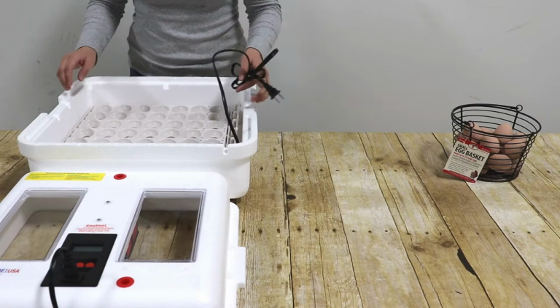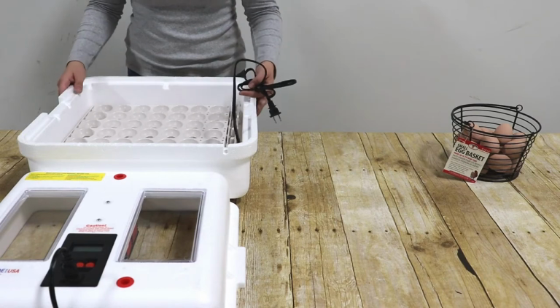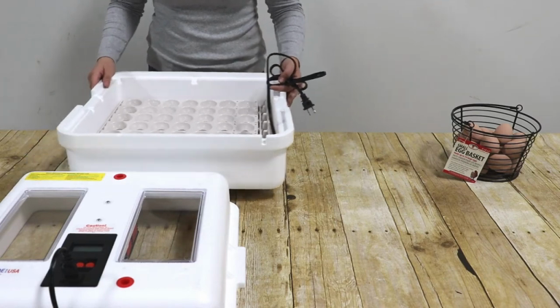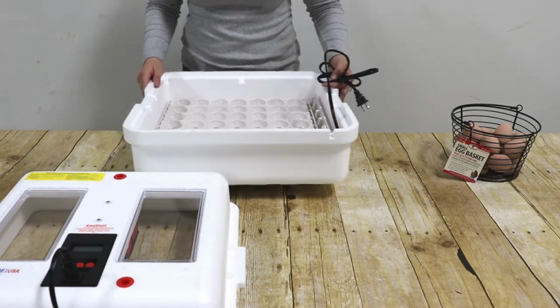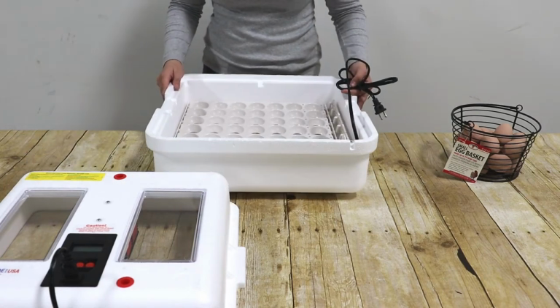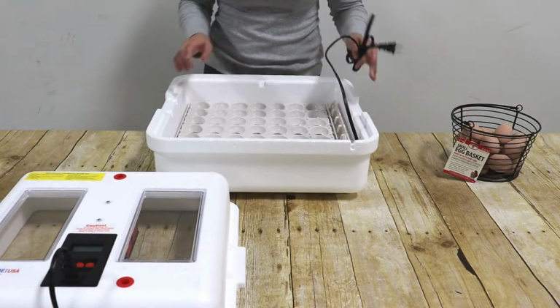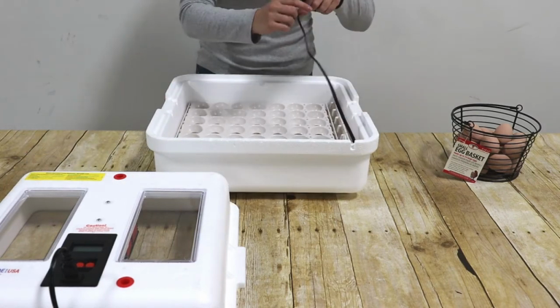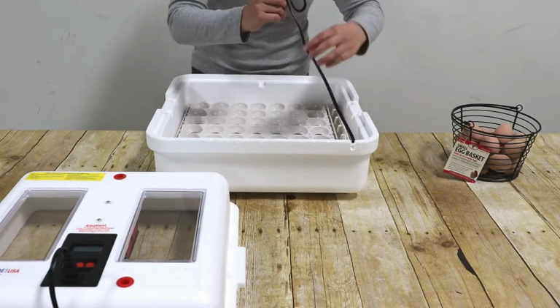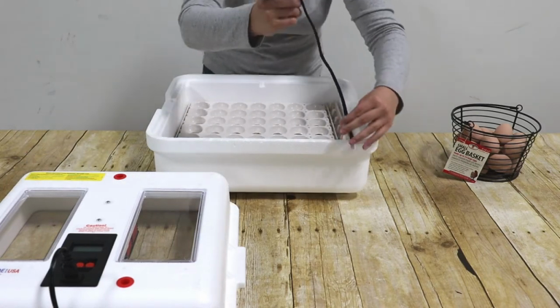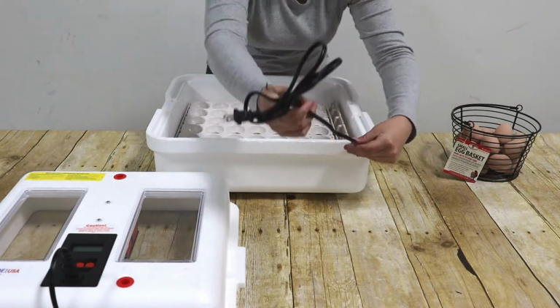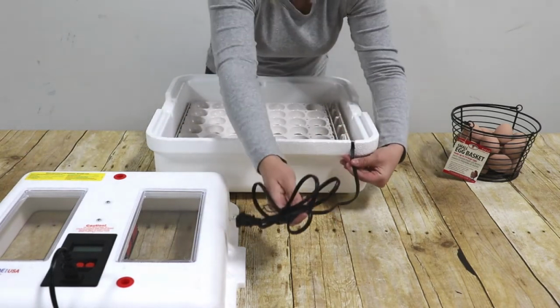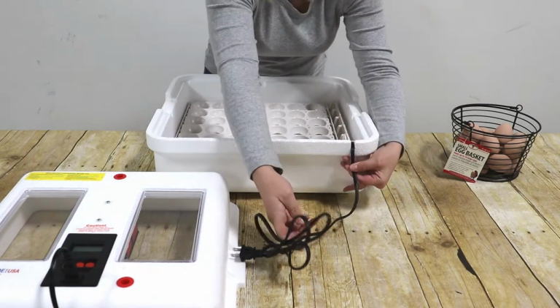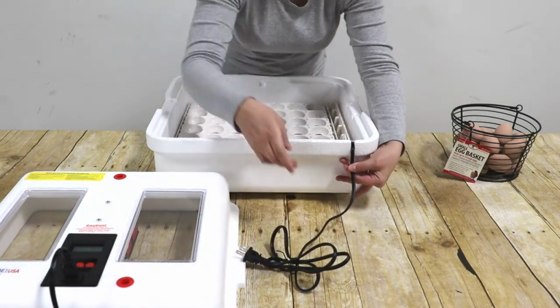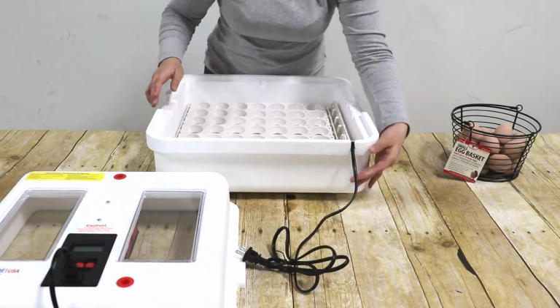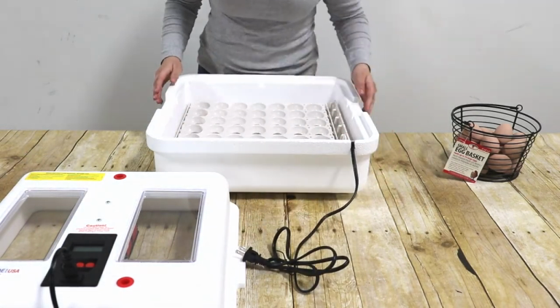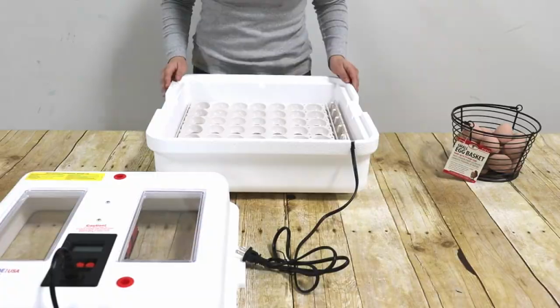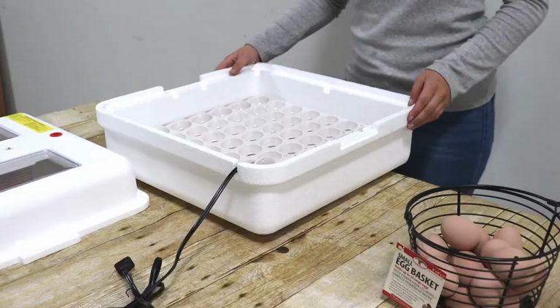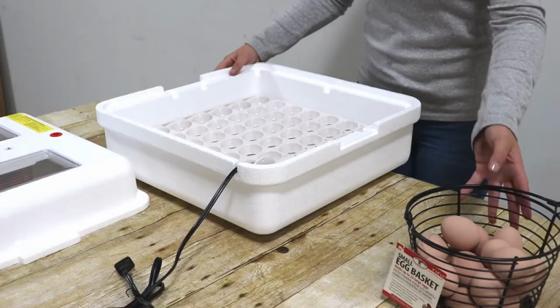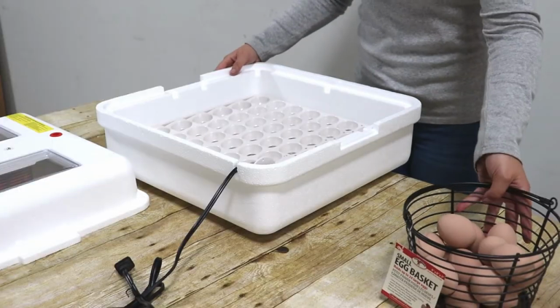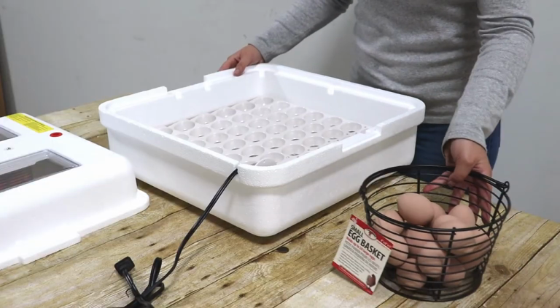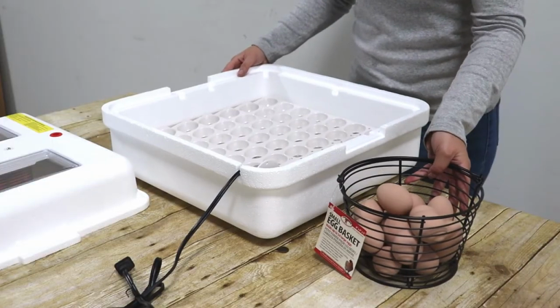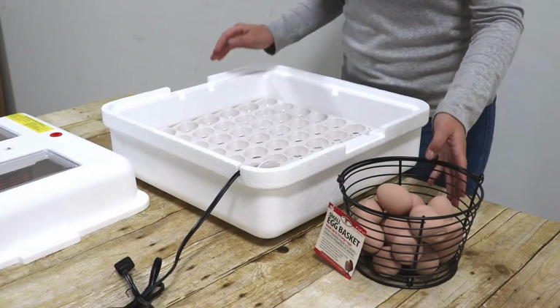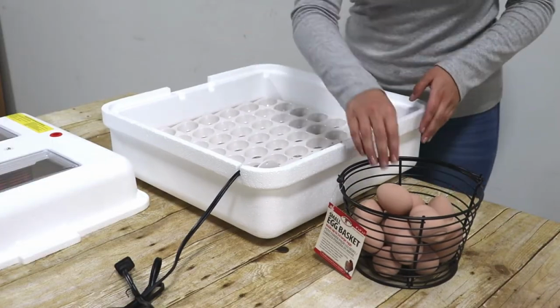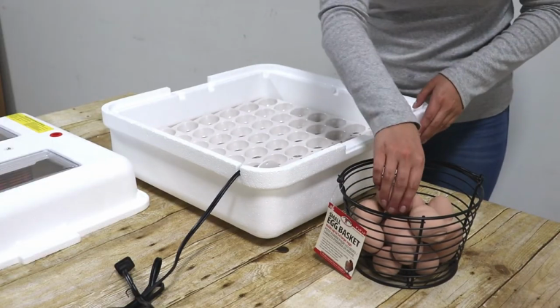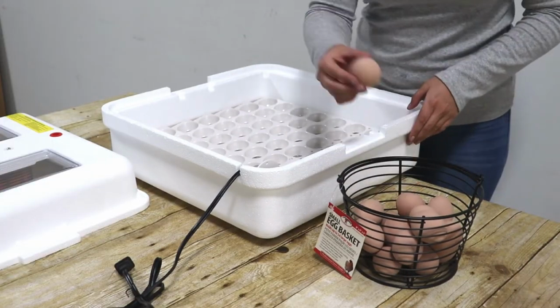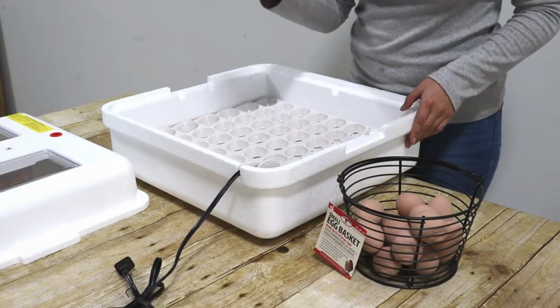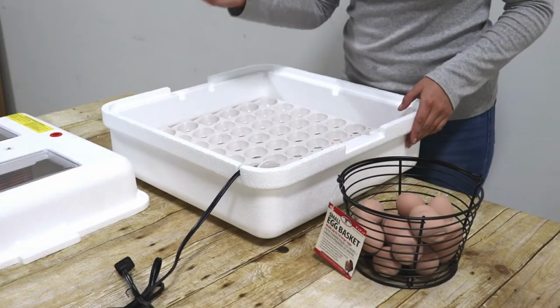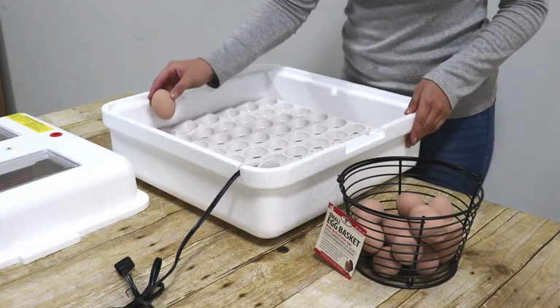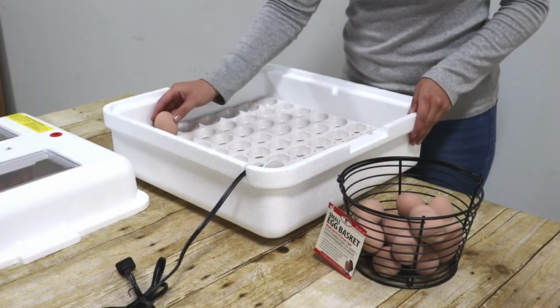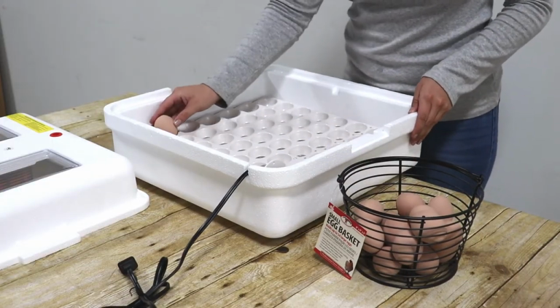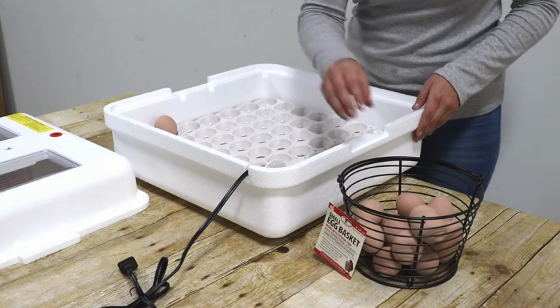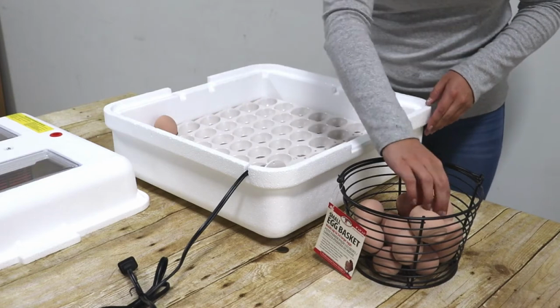Line up the power cord with the notches molded into the bottom and top of the incubator. You may now set the eggs into the automatic egg turner. Place them with the small end down.